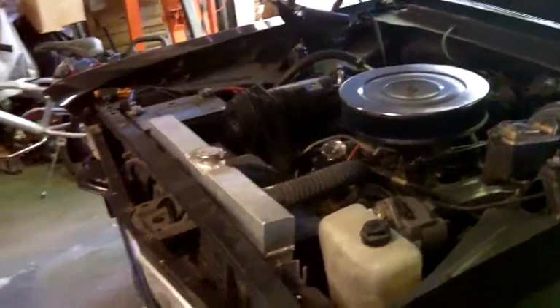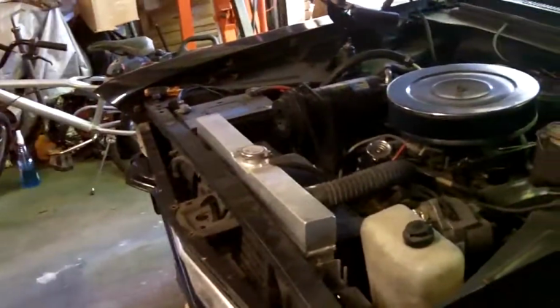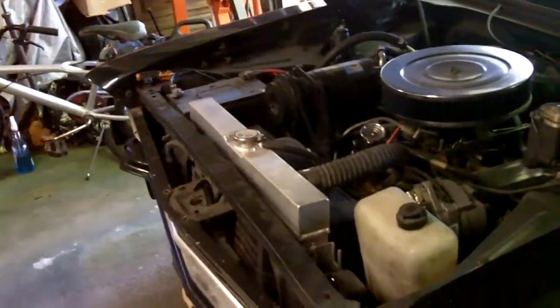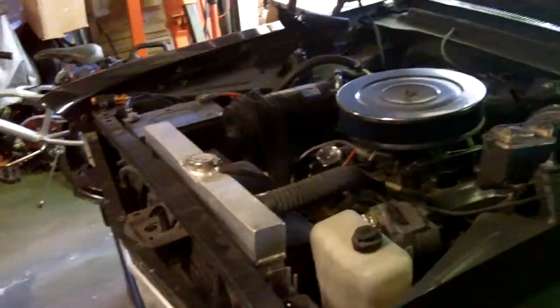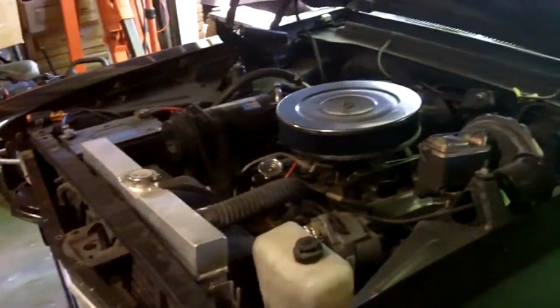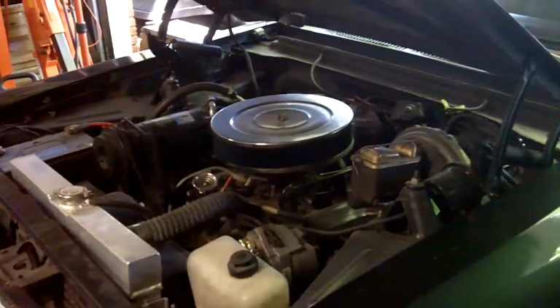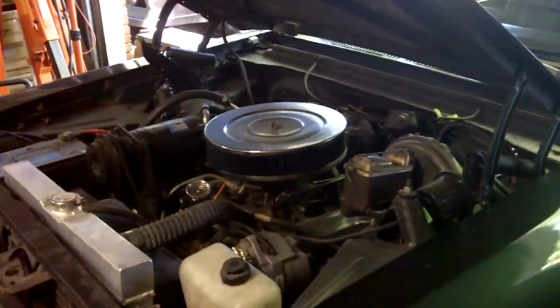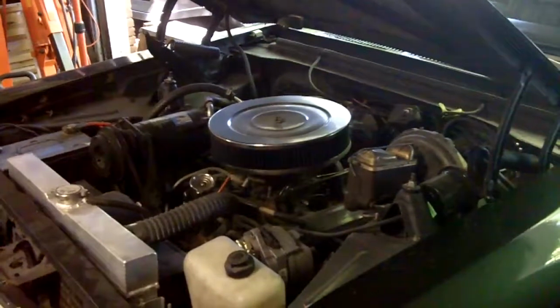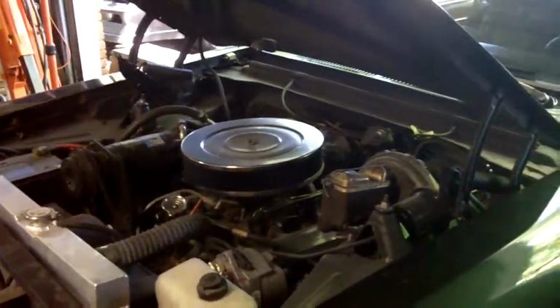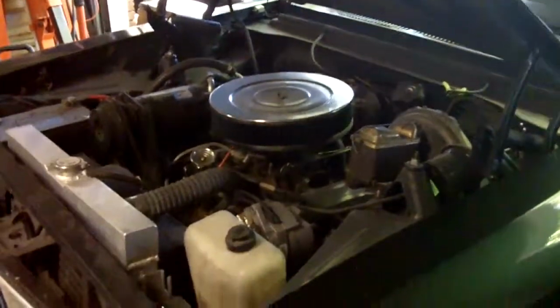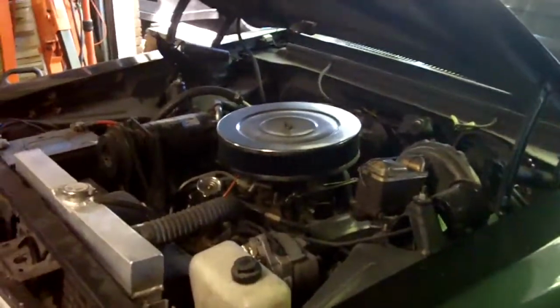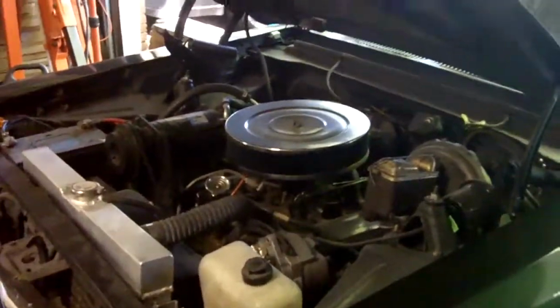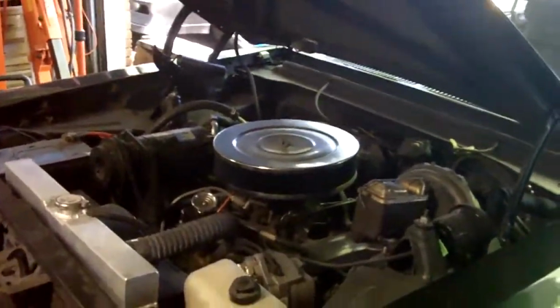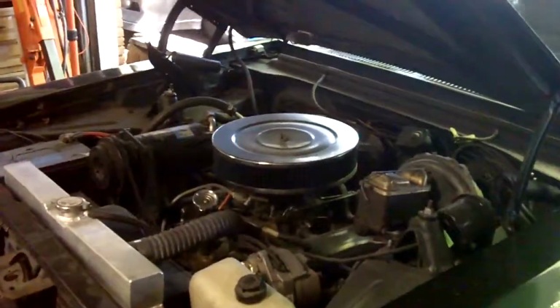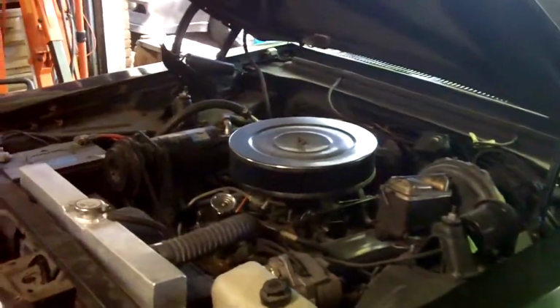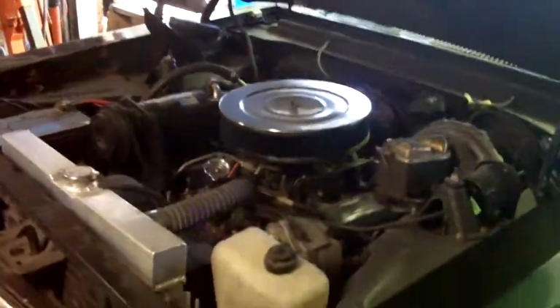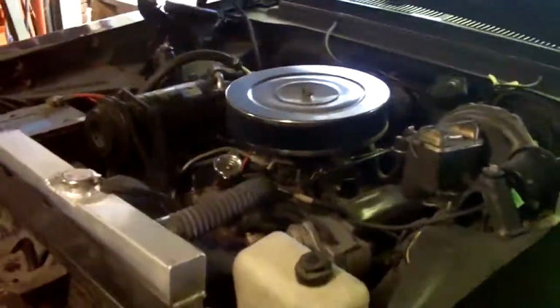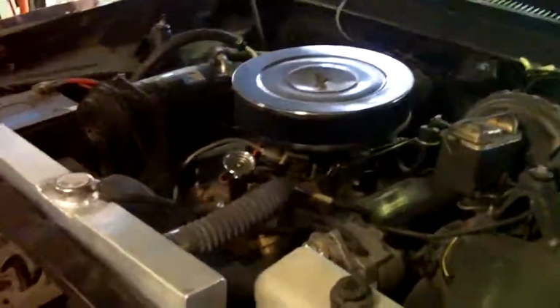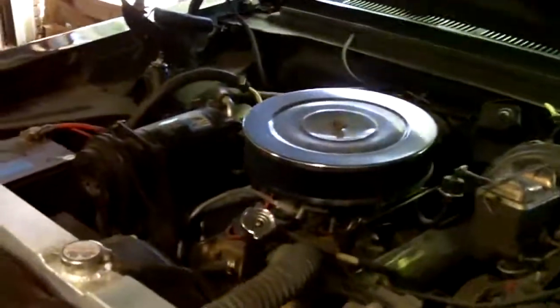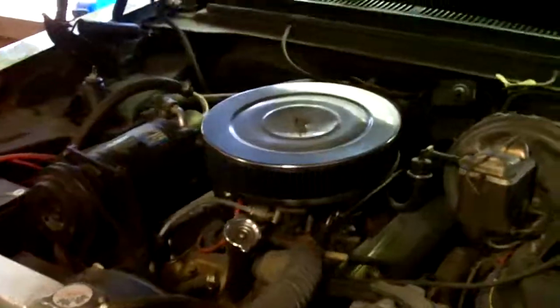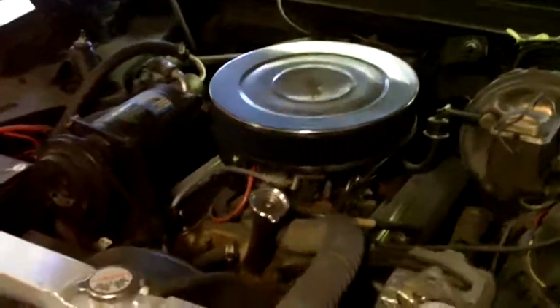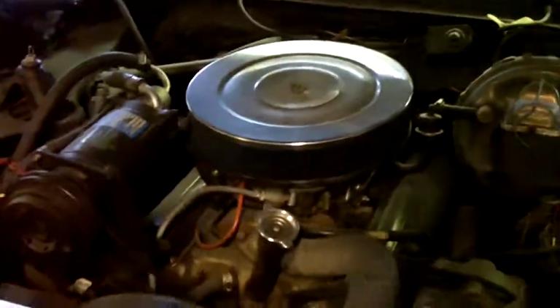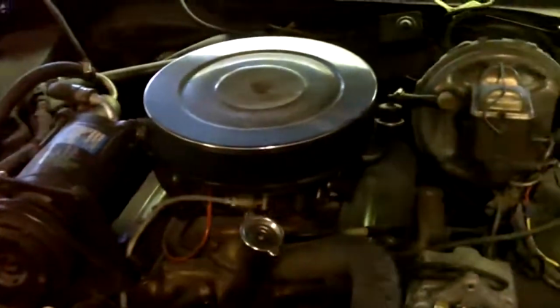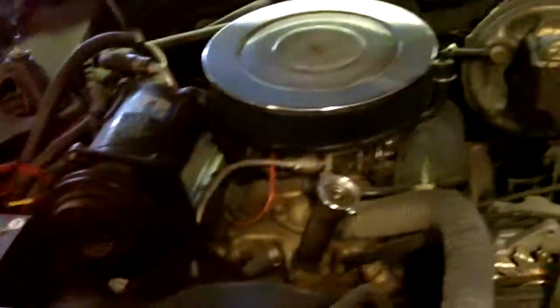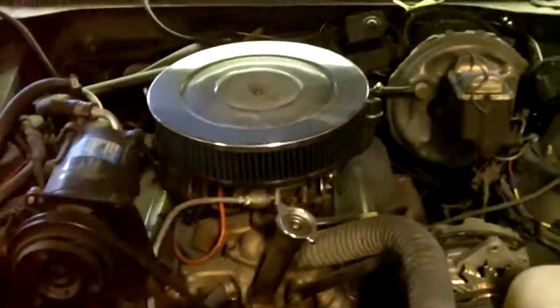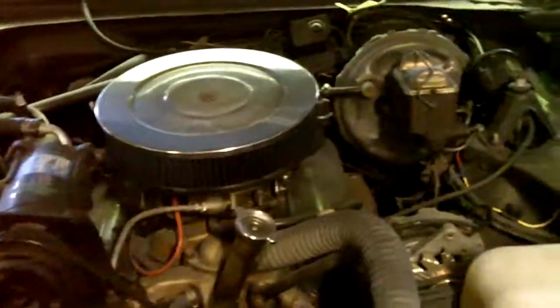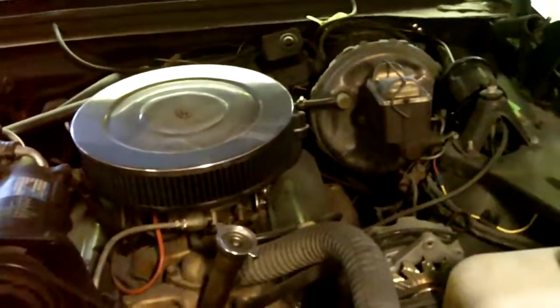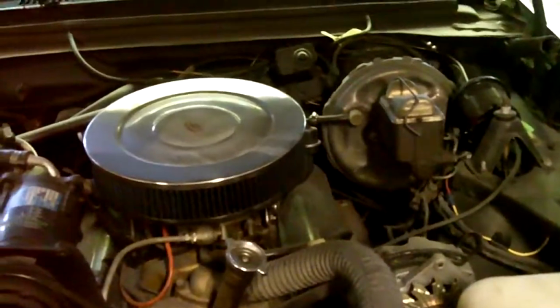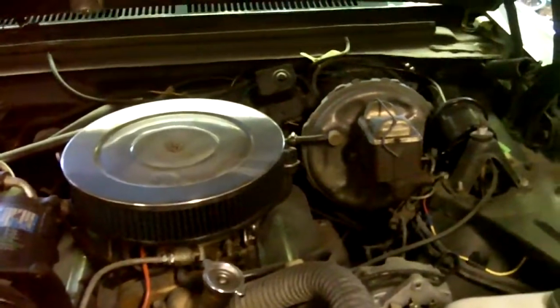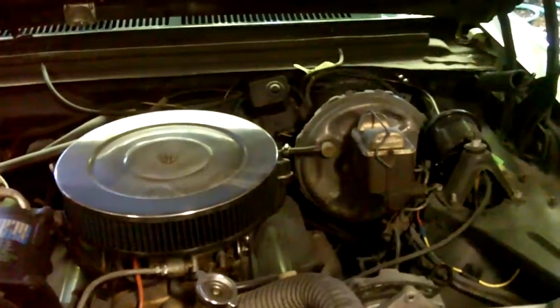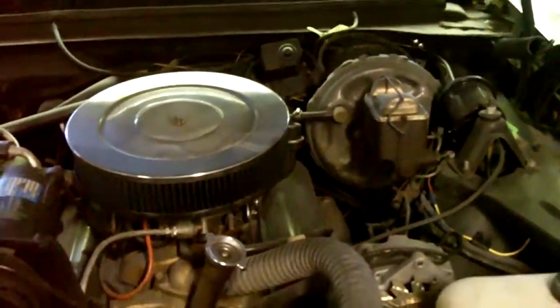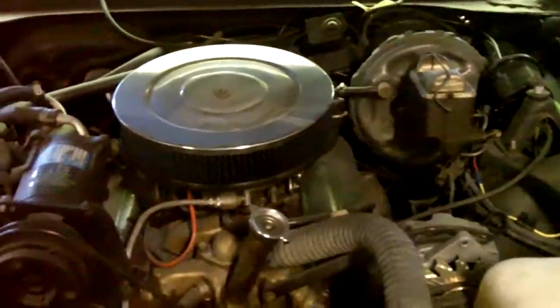There we go — small block 350 in it with the mild cam, I believe.